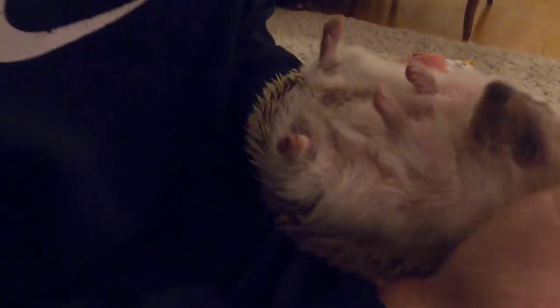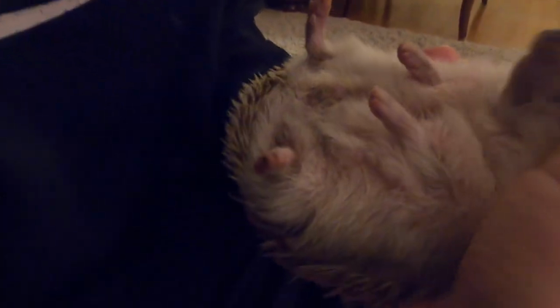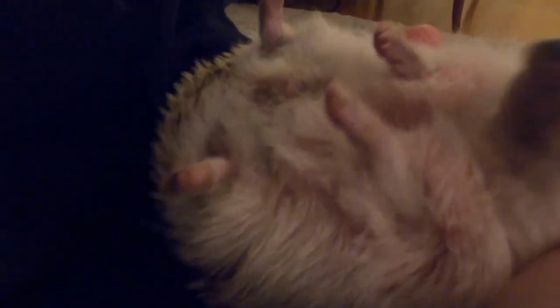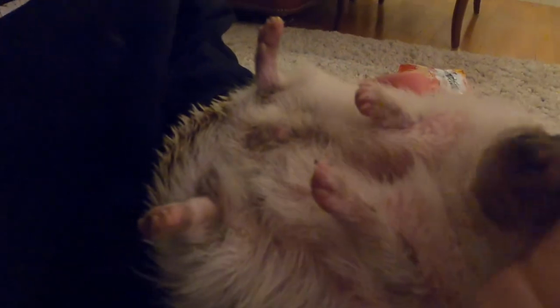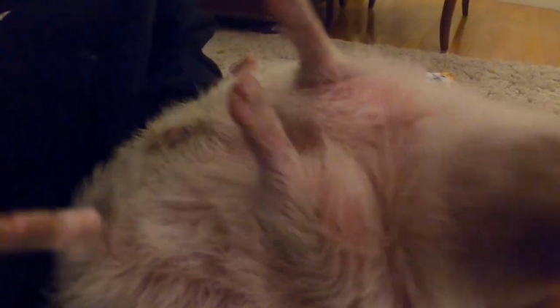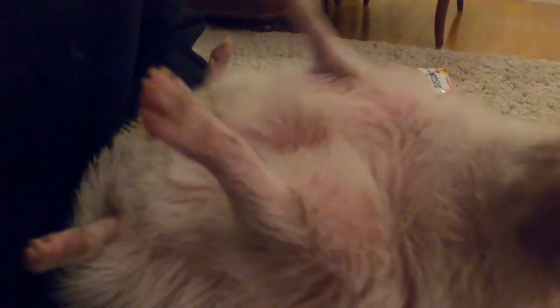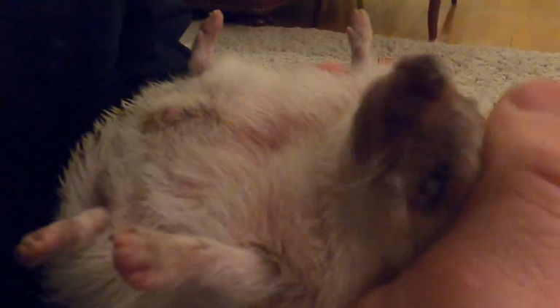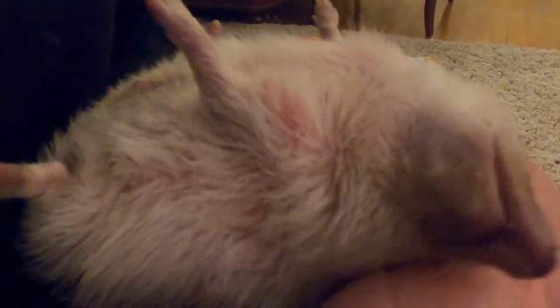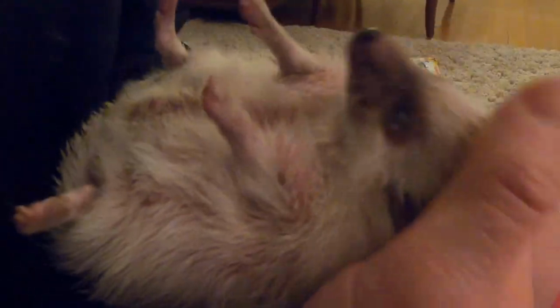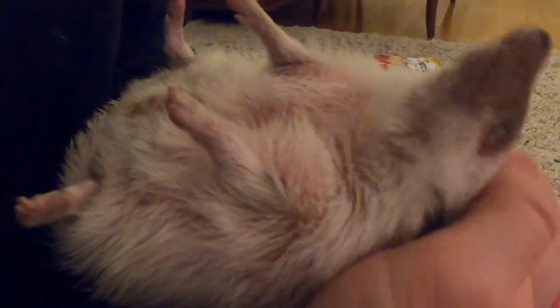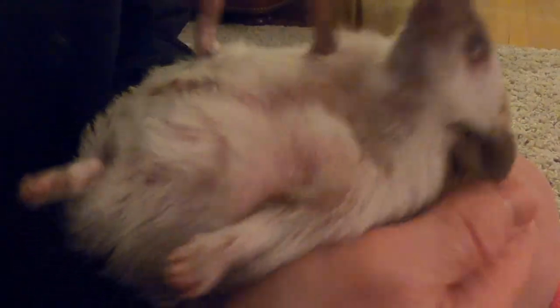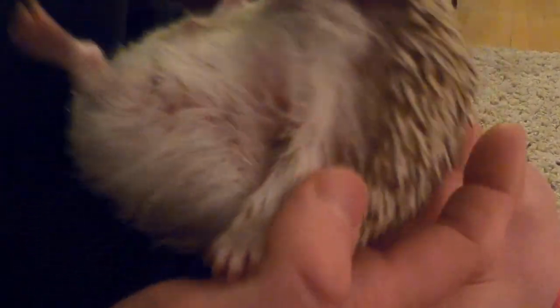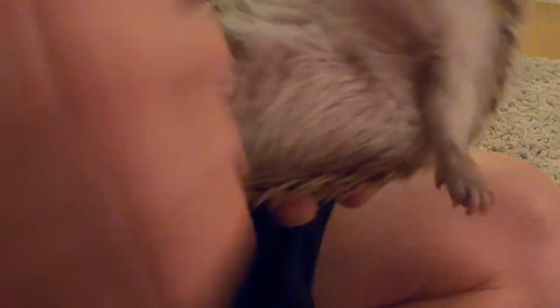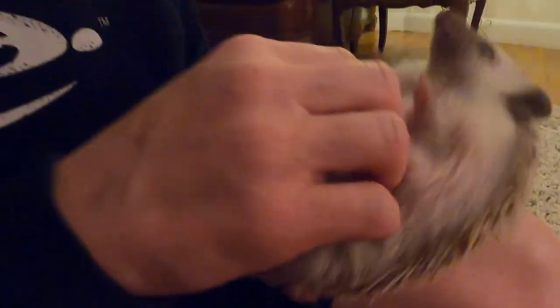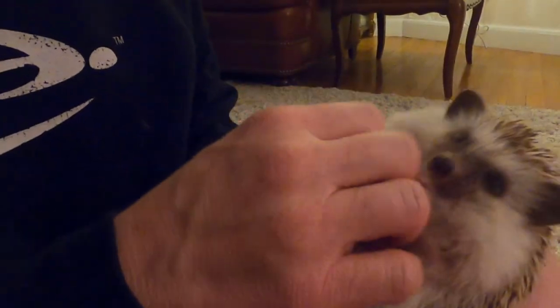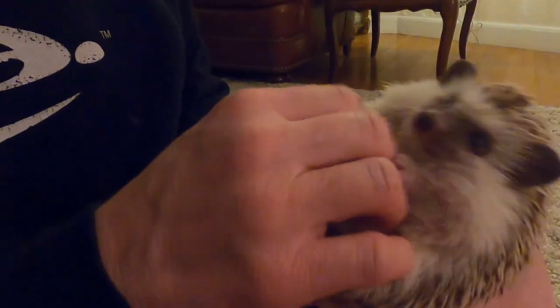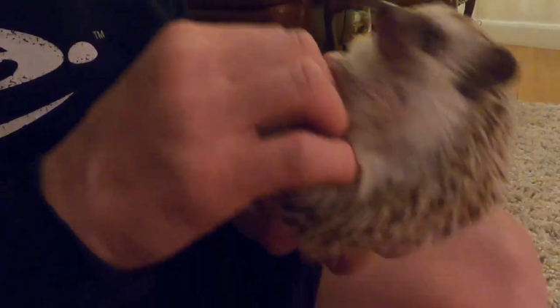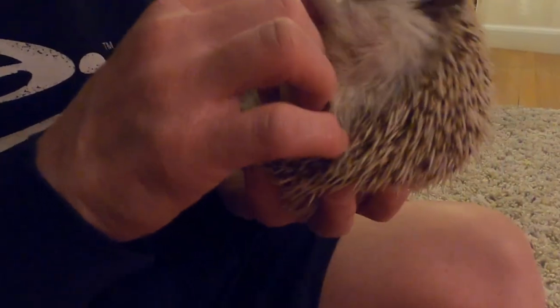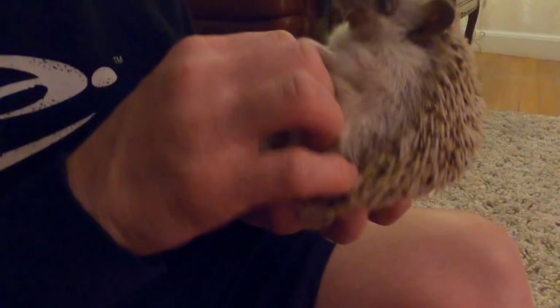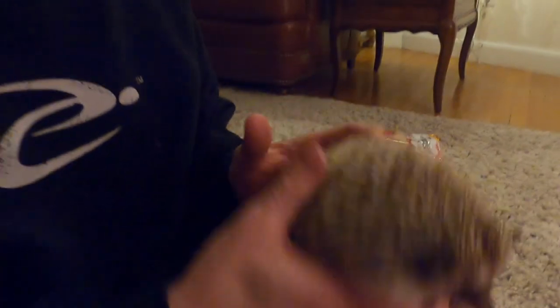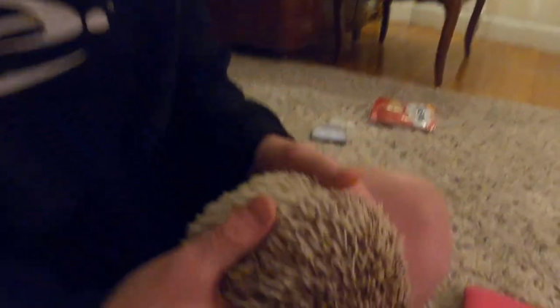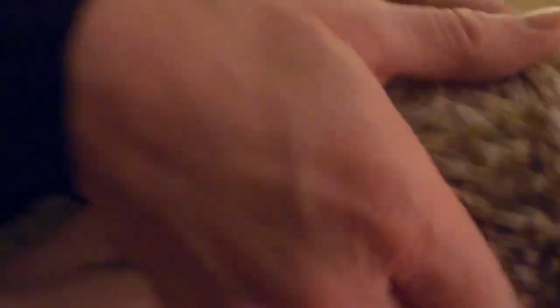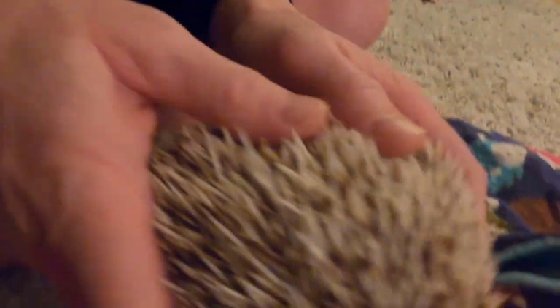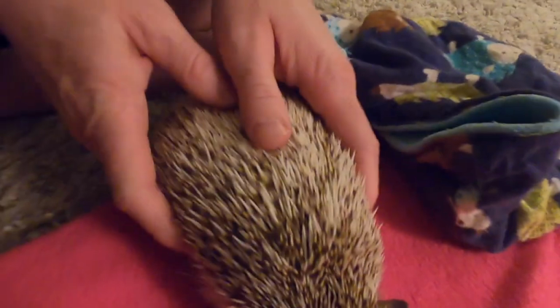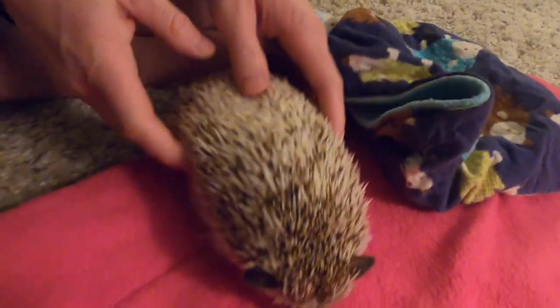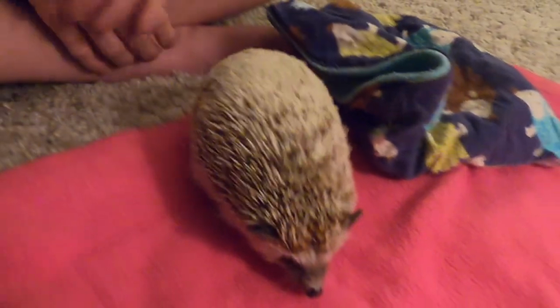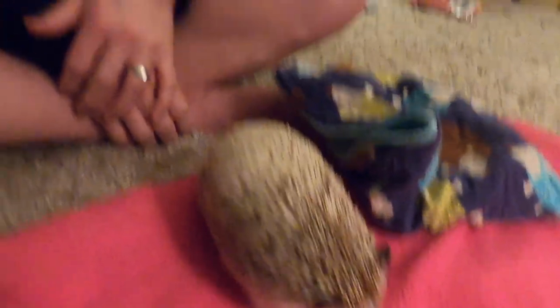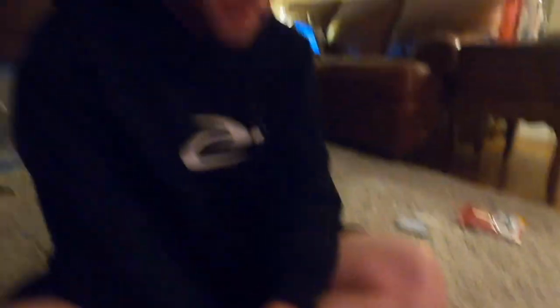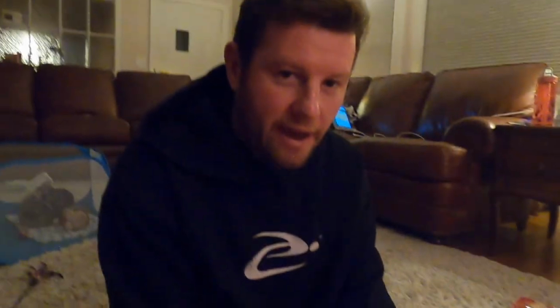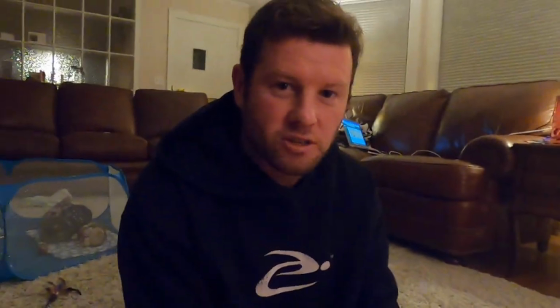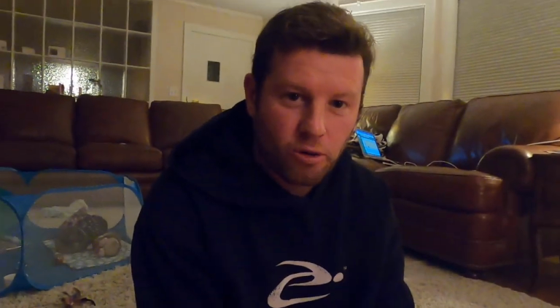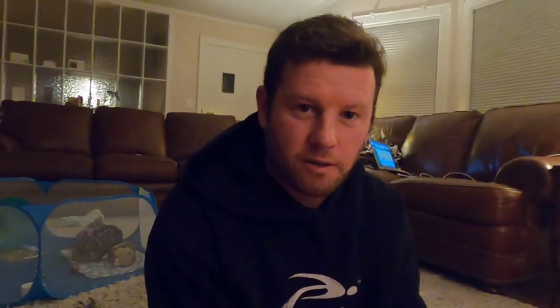Head rubs for Bertie! Good job, buddy. And that's how you clip a hedgie toenail.